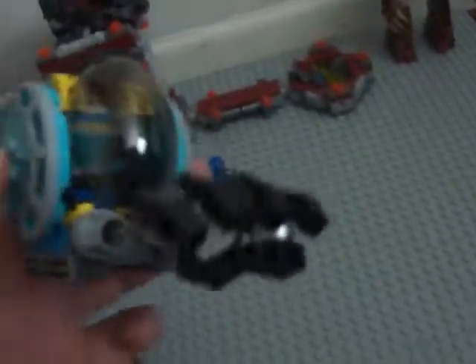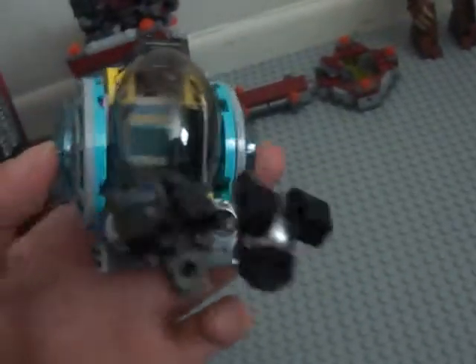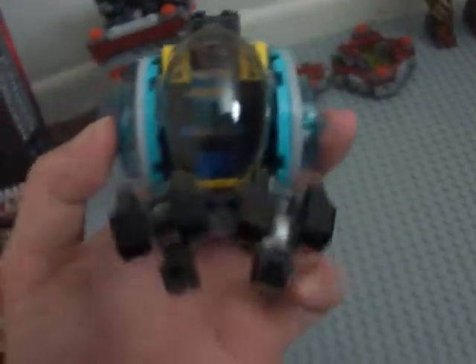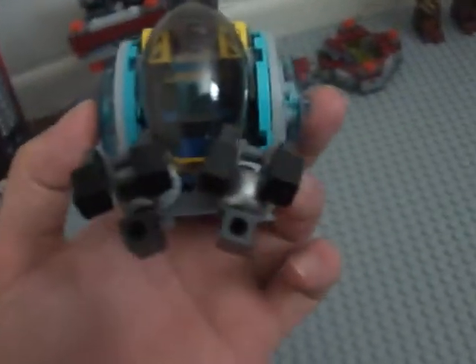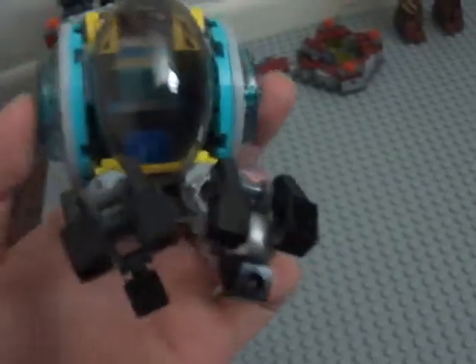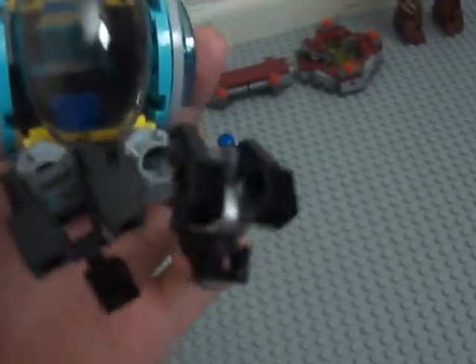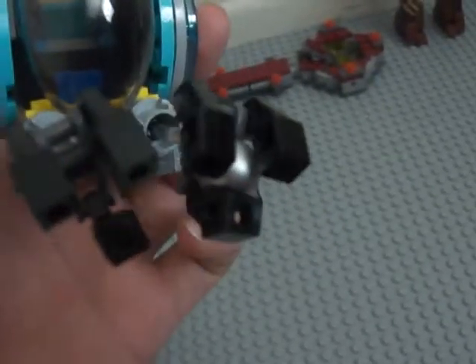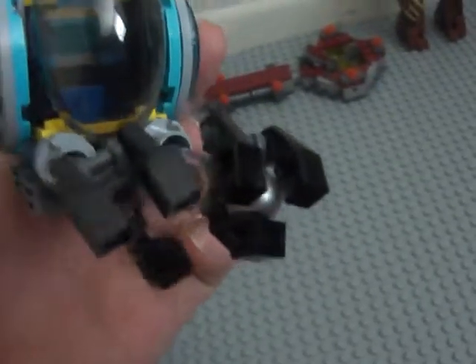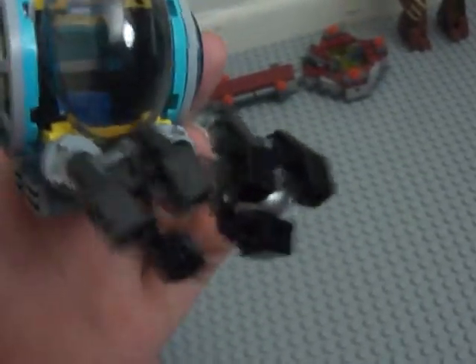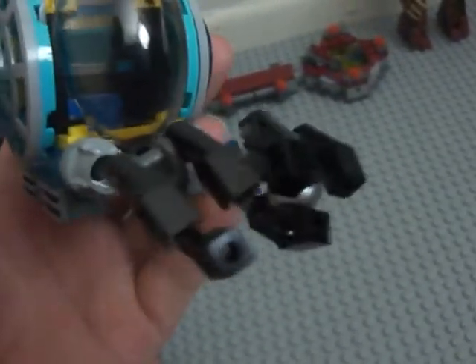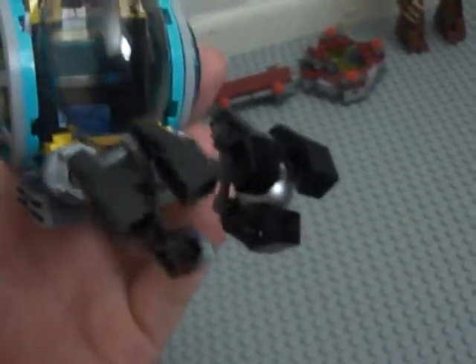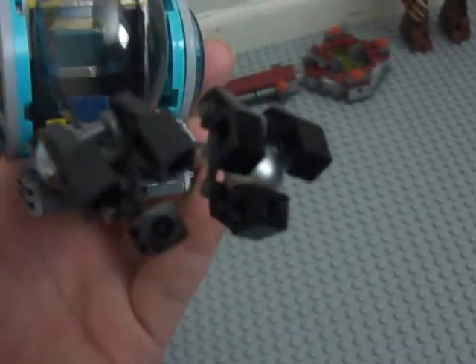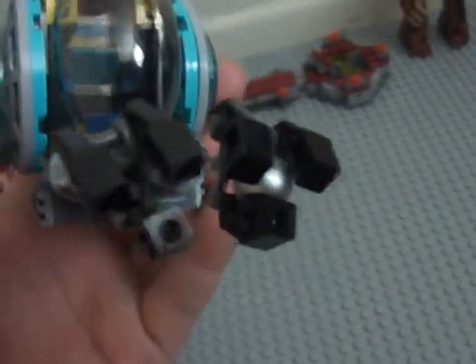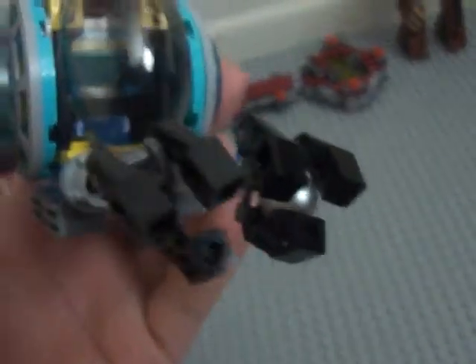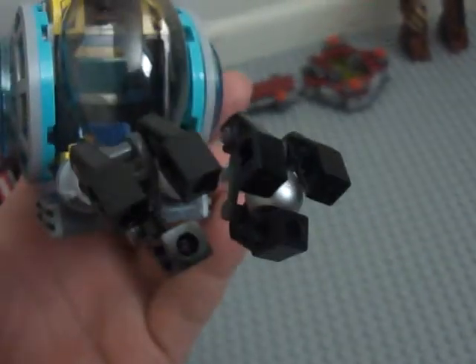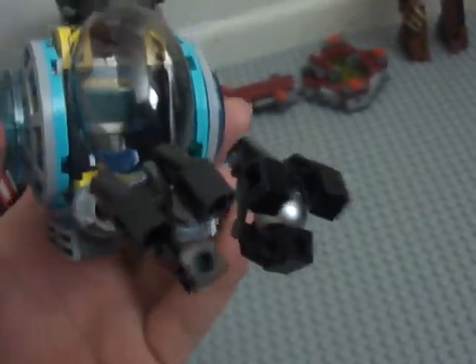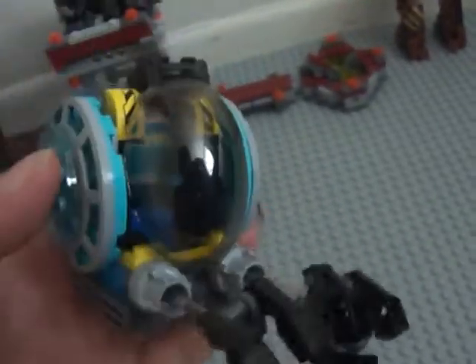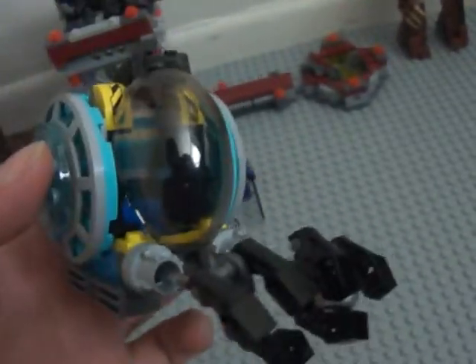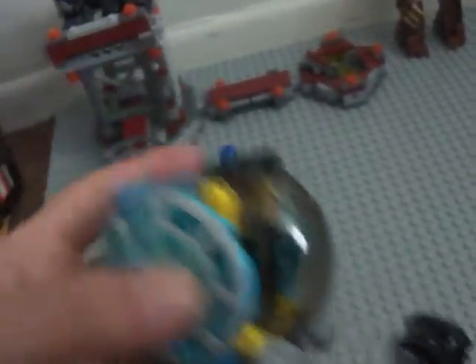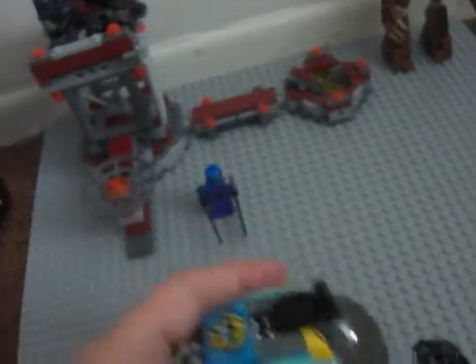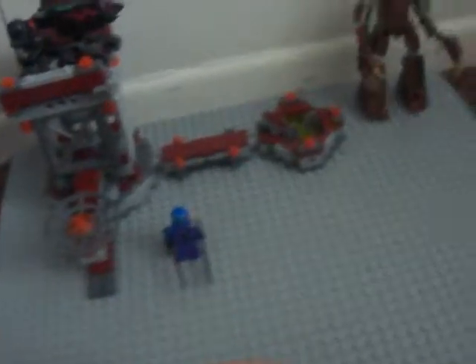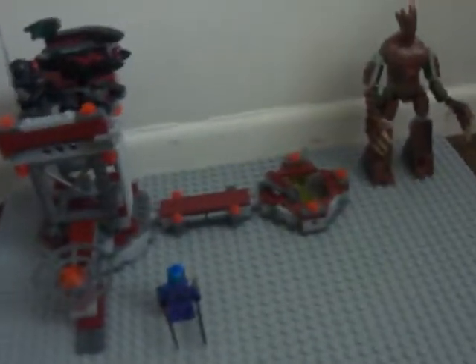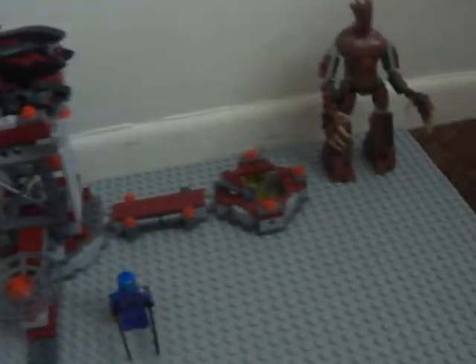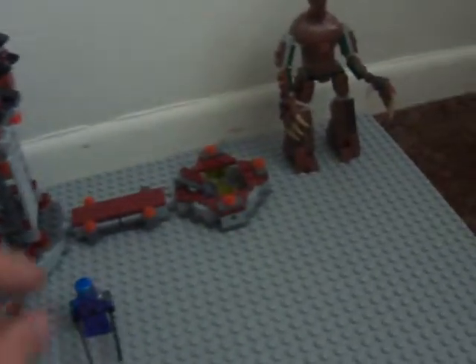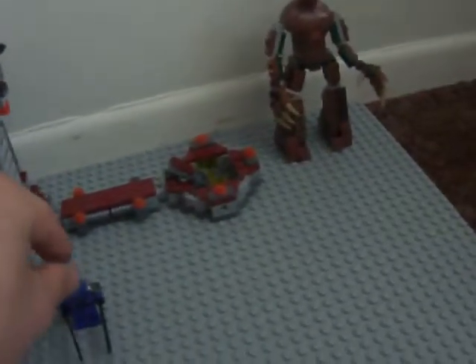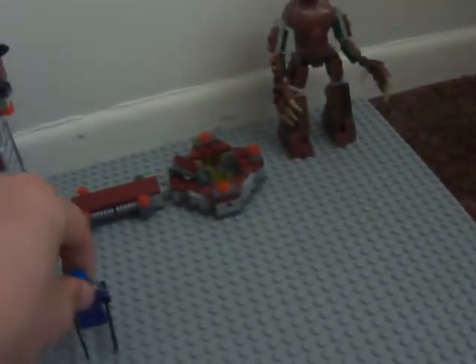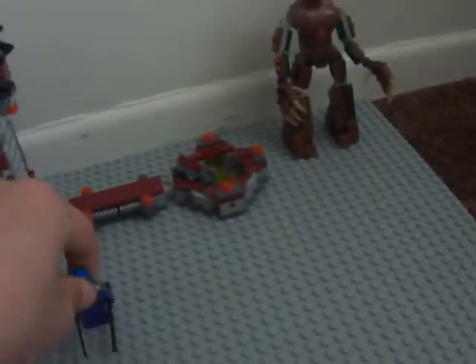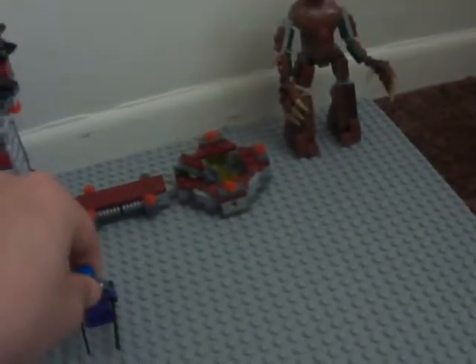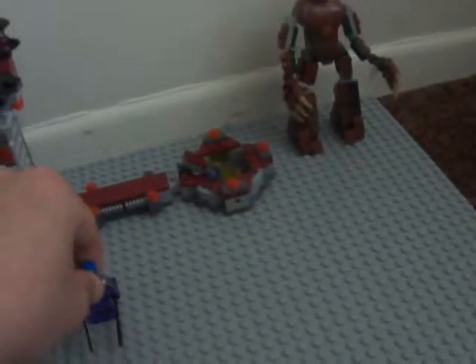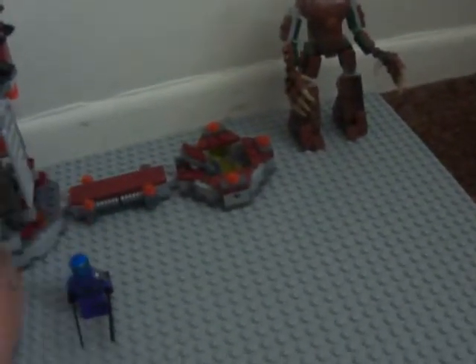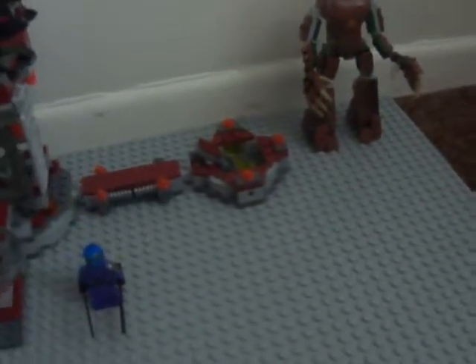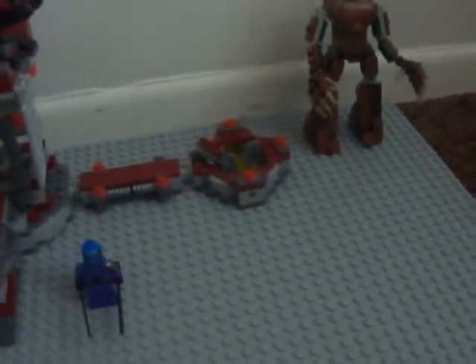Here are the little claws. They got the power gem thingy — I think it's called the power gem. Yeah, that's what I call it, based on comic books.